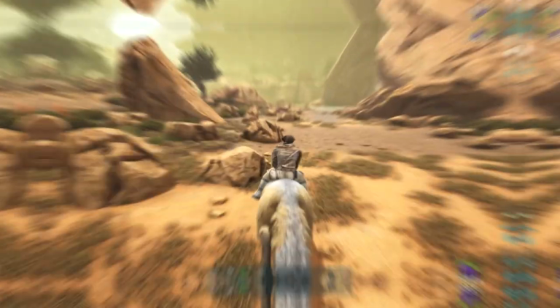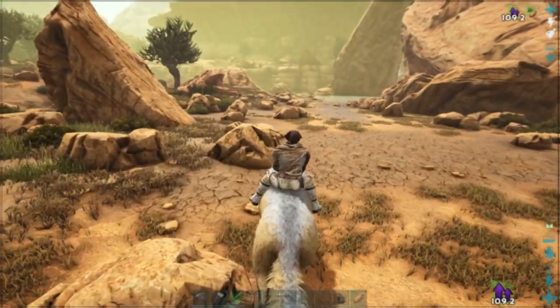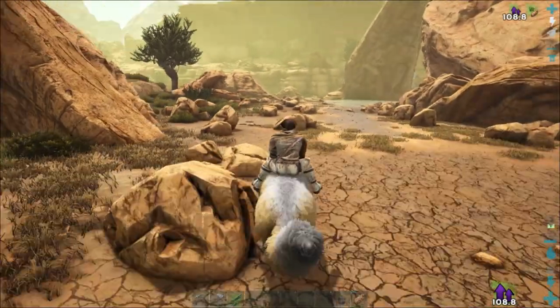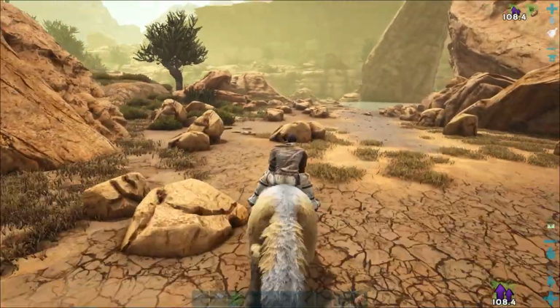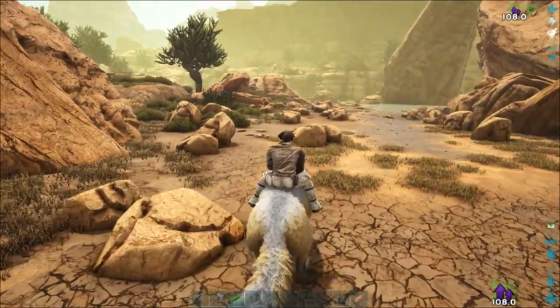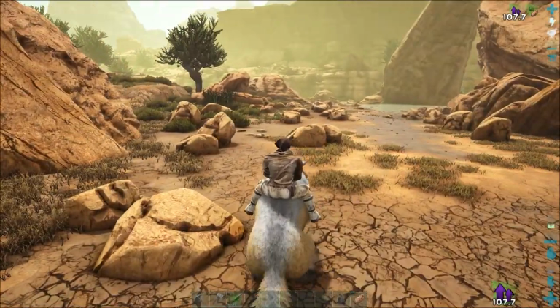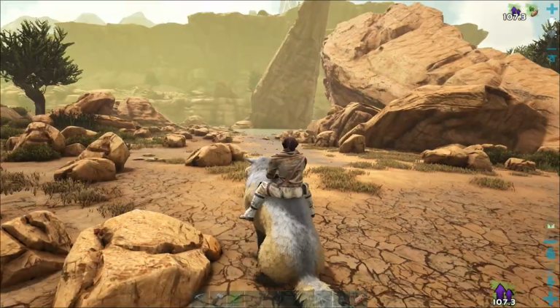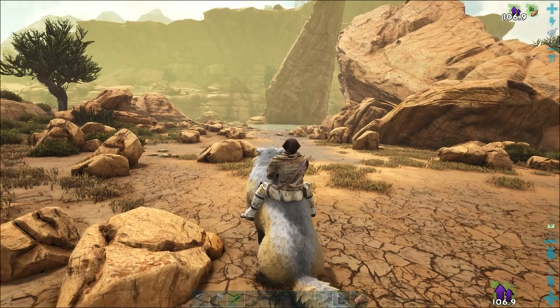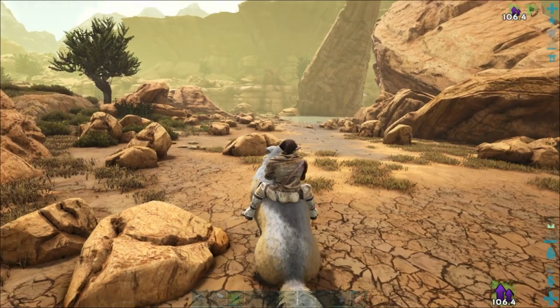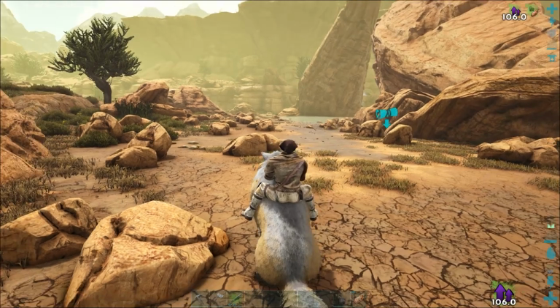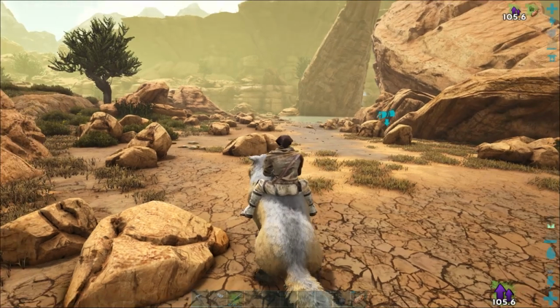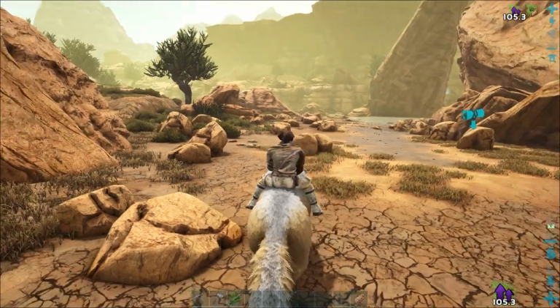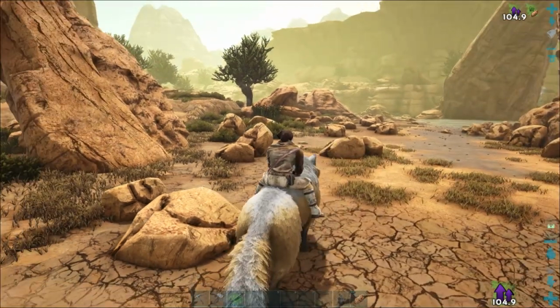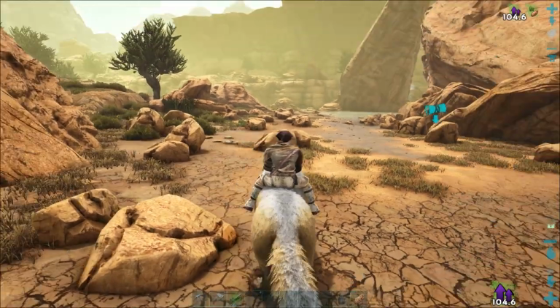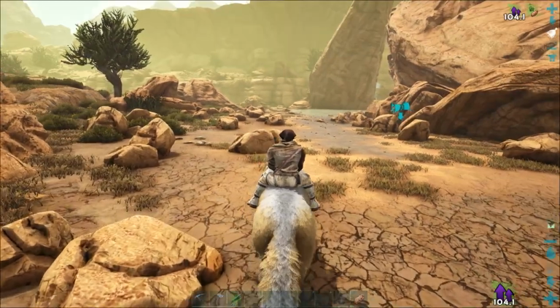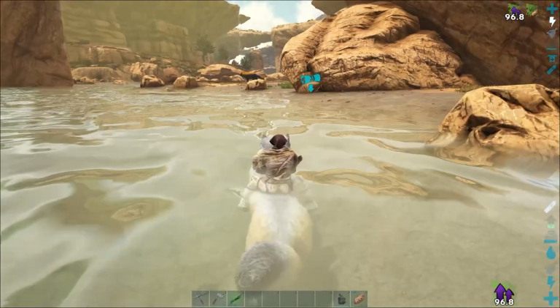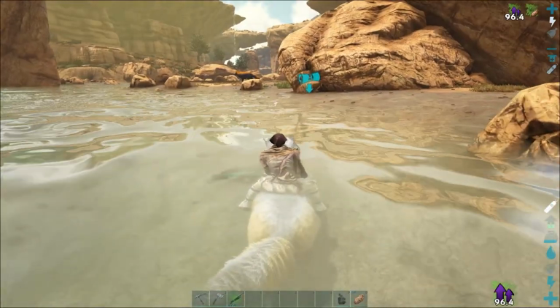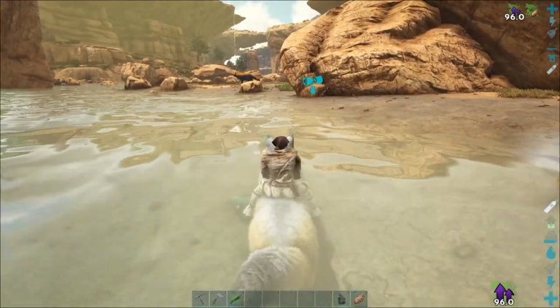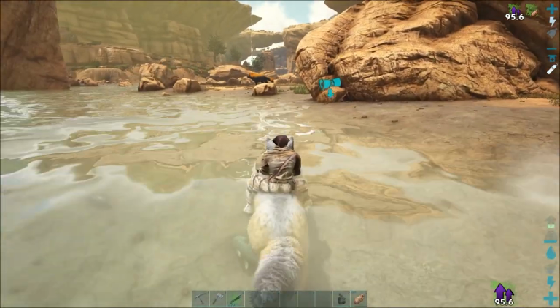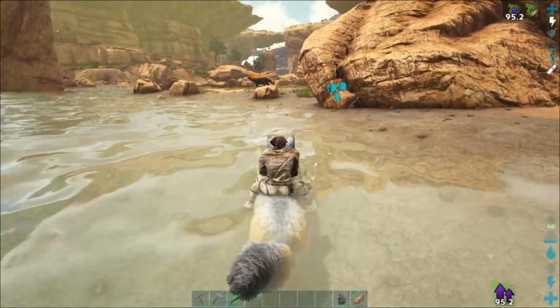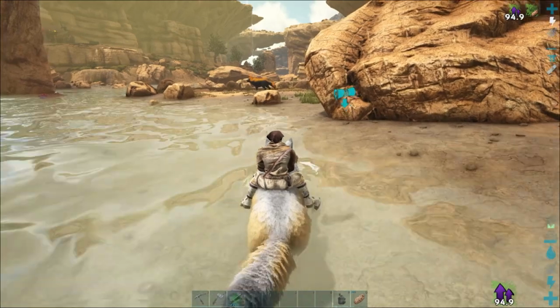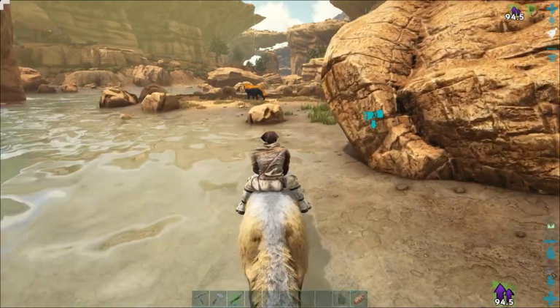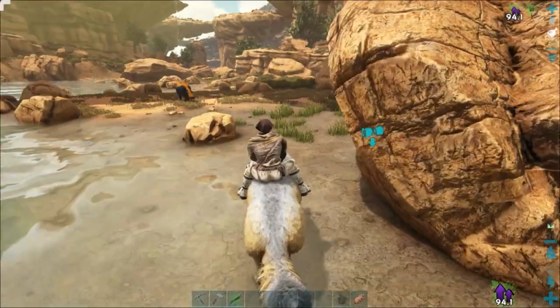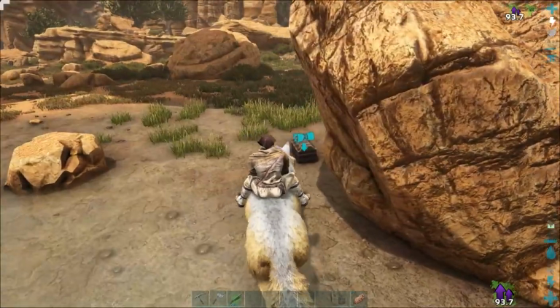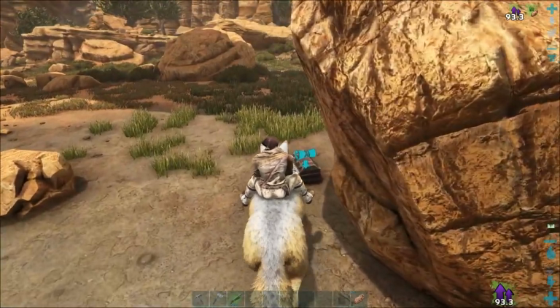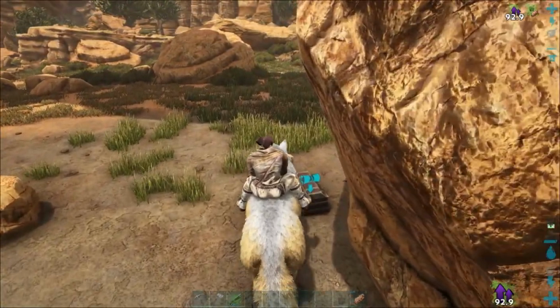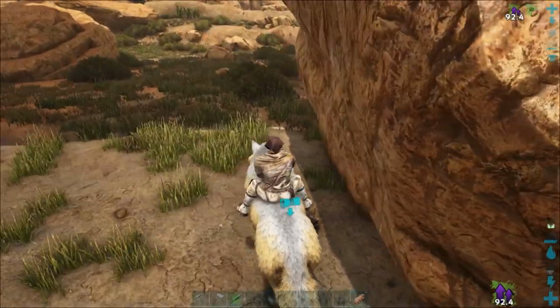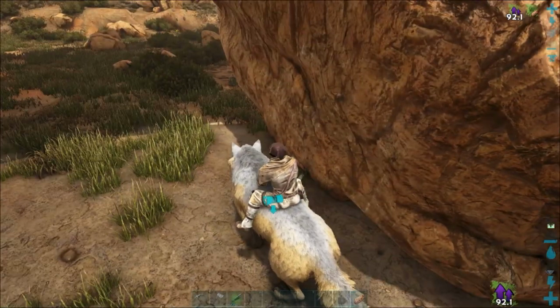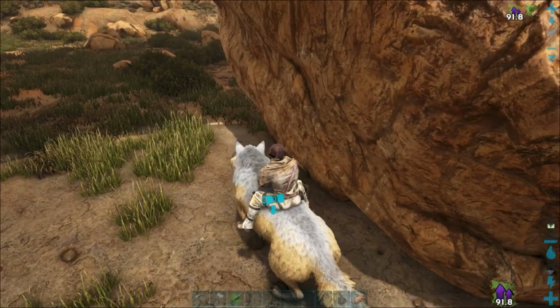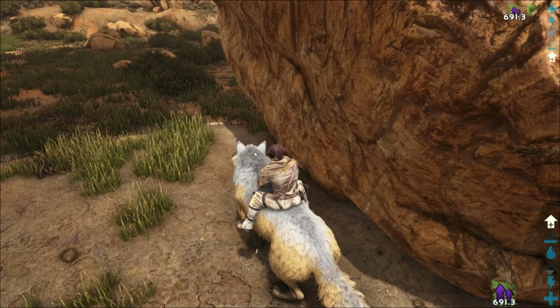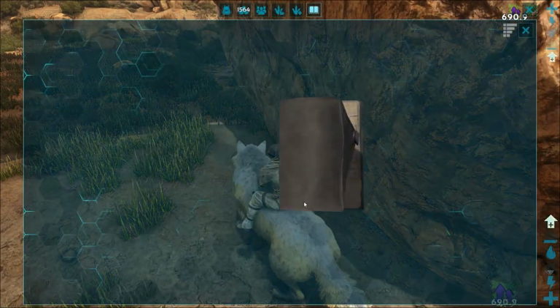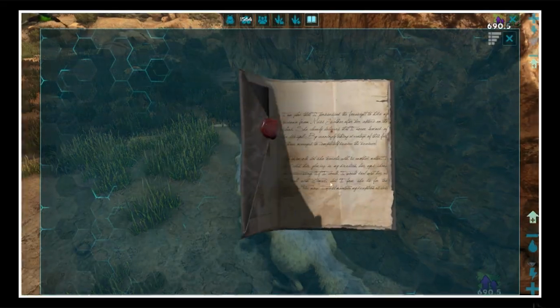But by far its most overlooked ability is being able to sniff out explorer notes and hidden creatures. It's the perfect tame for survivors wishing to level up fast, or for those who just wish to complete their explorer notes list.